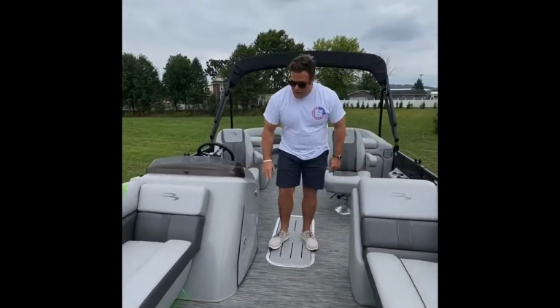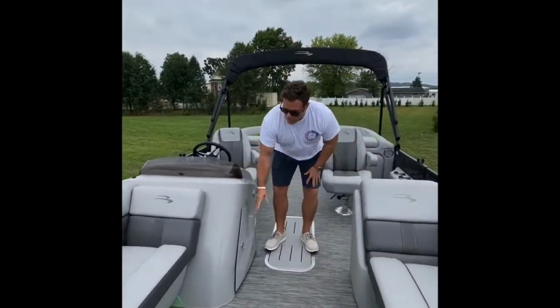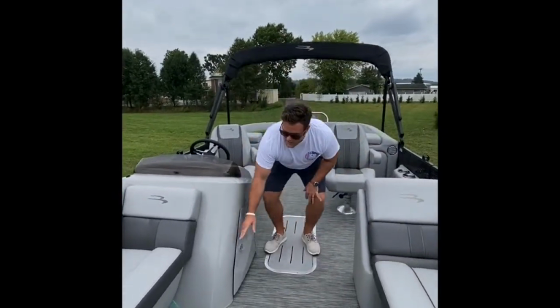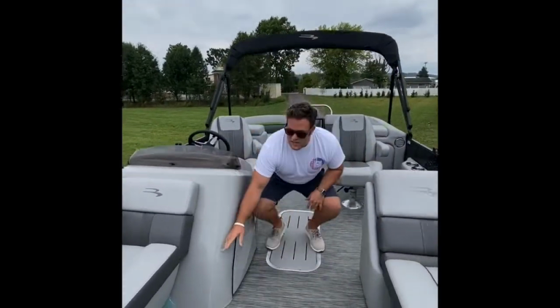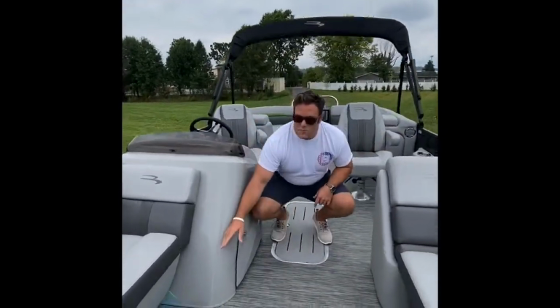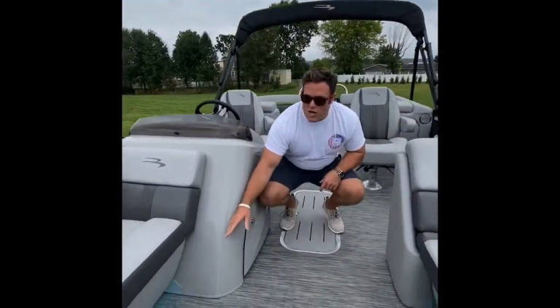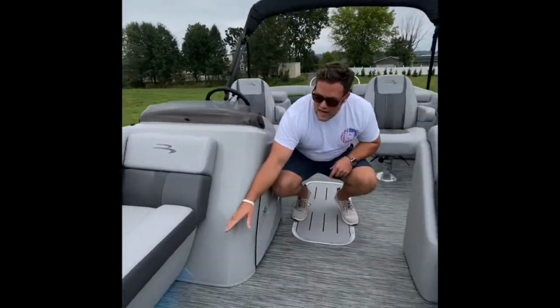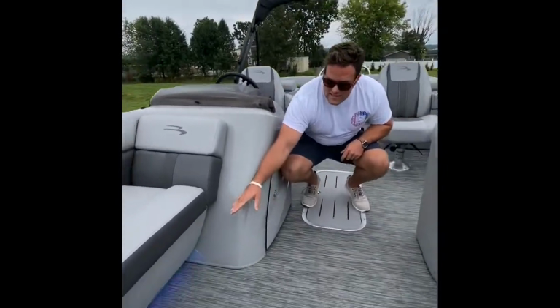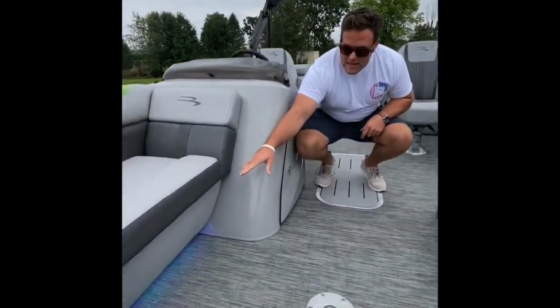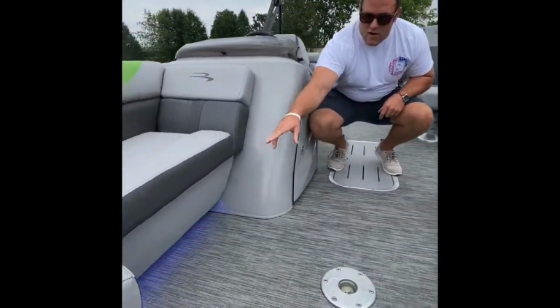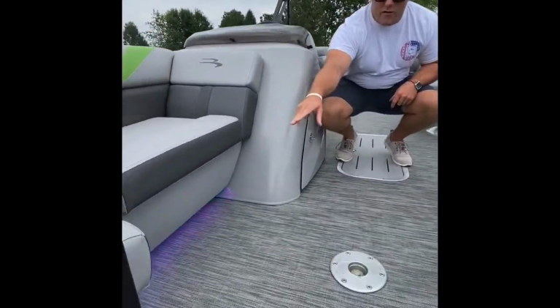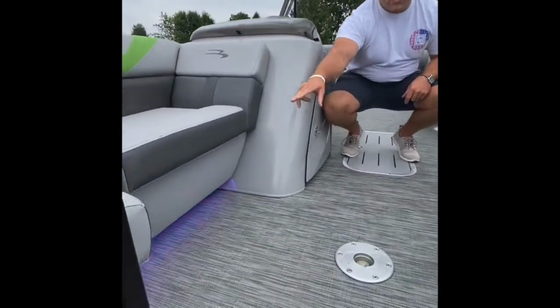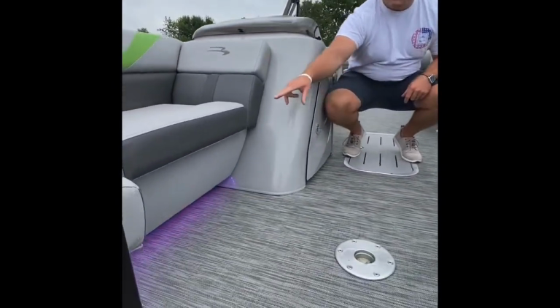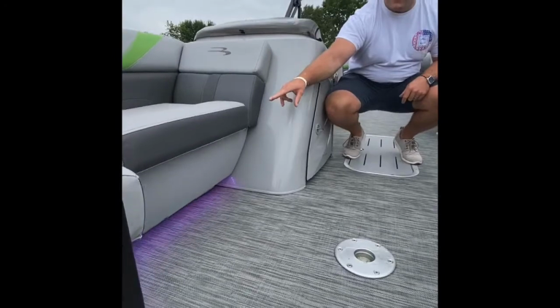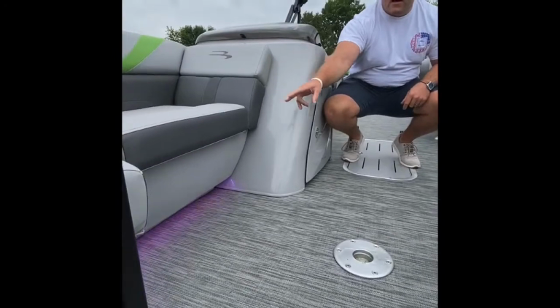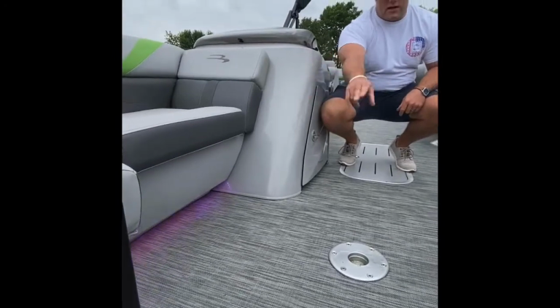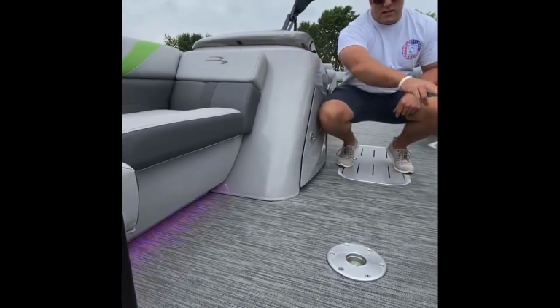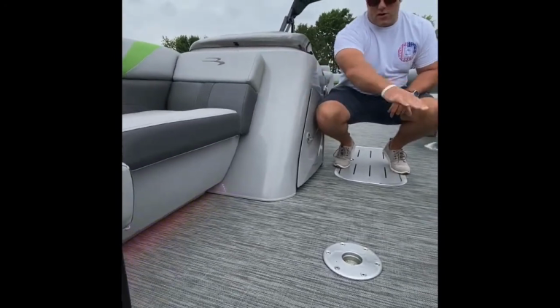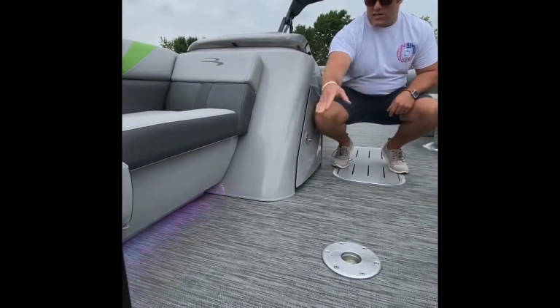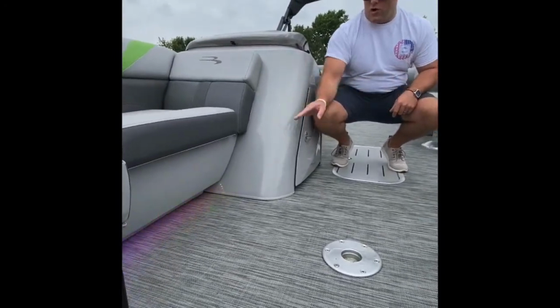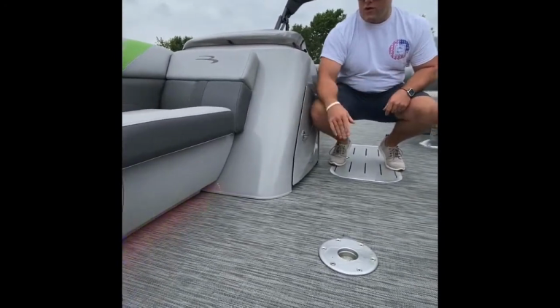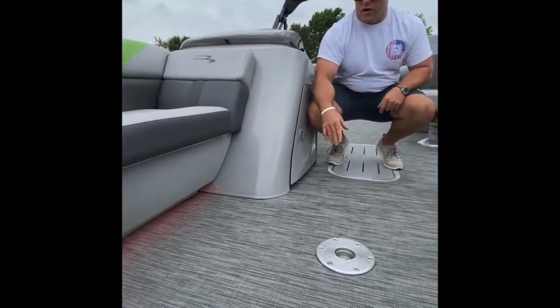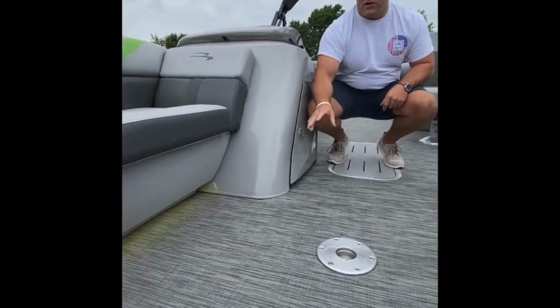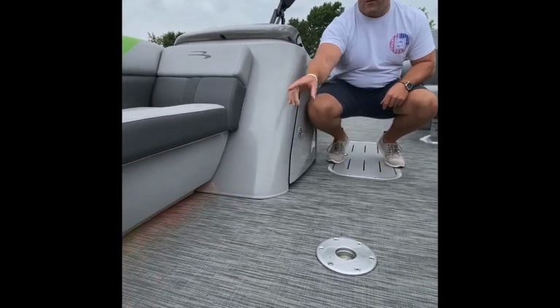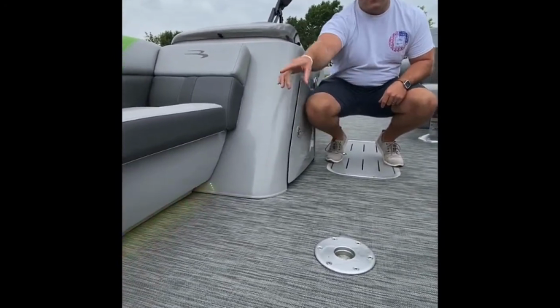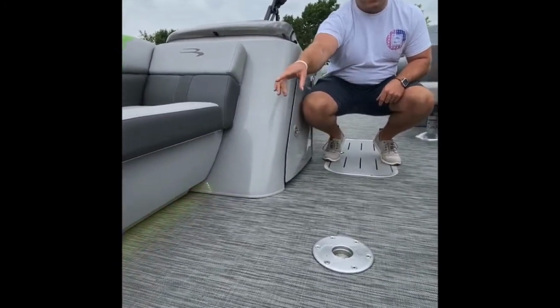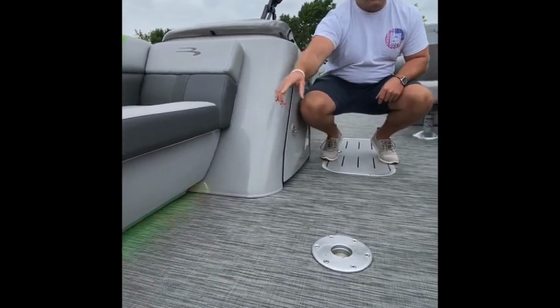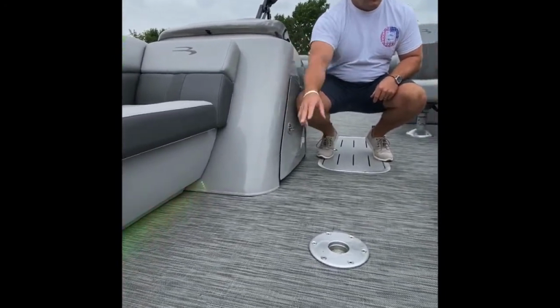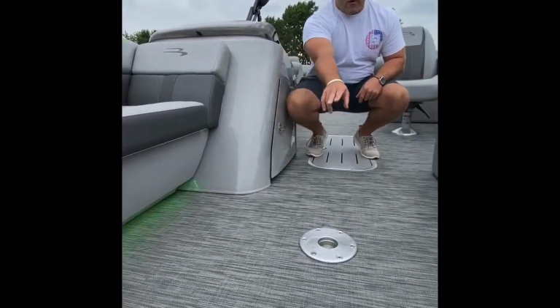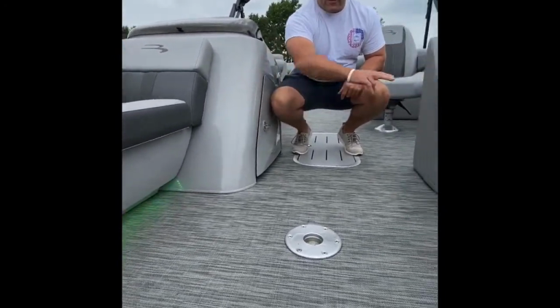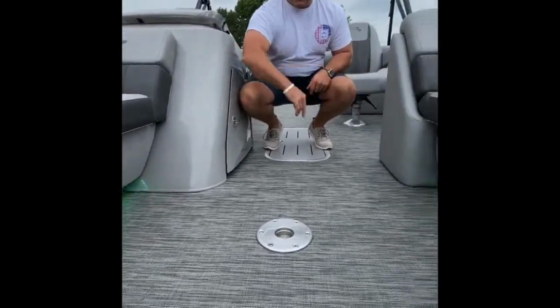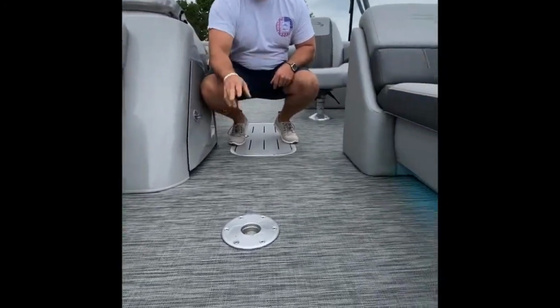We've also got some party lights in here — they're RGB, adjustable, all different colors. They're in the speakers and around the toe kicks.